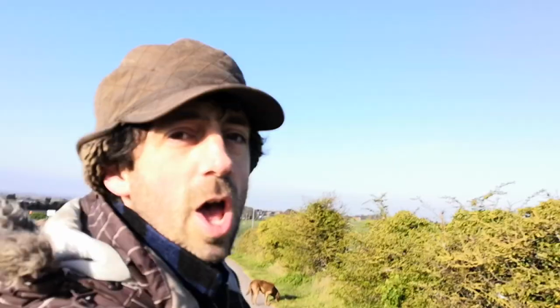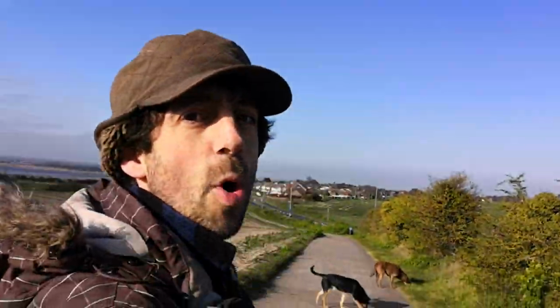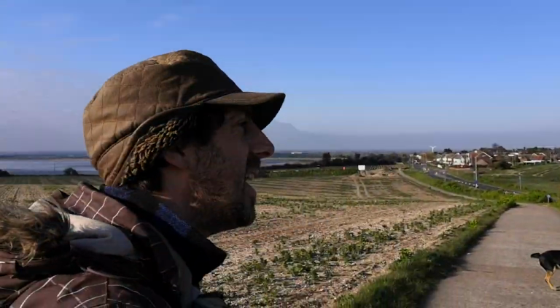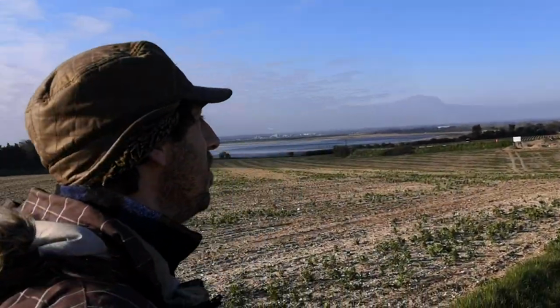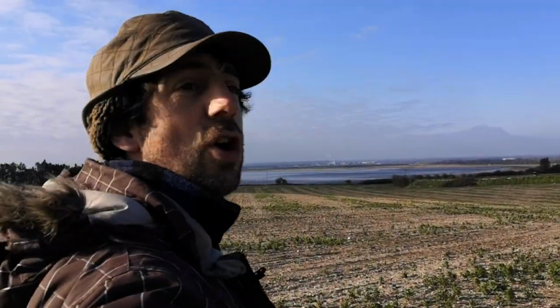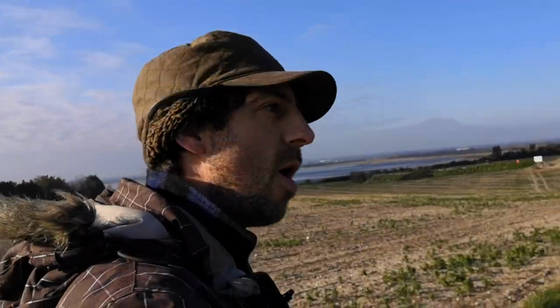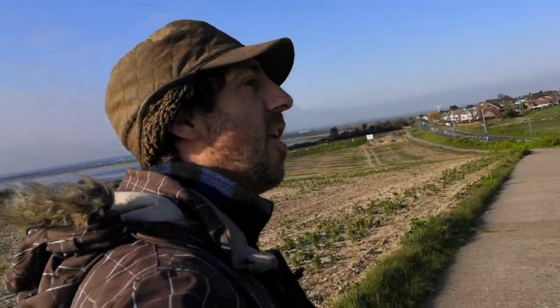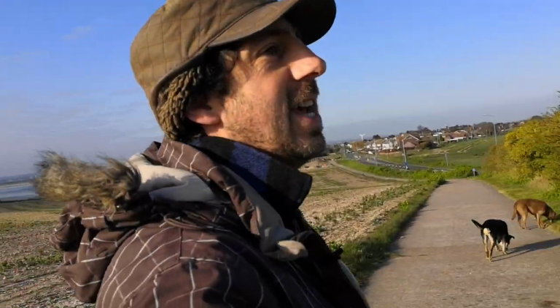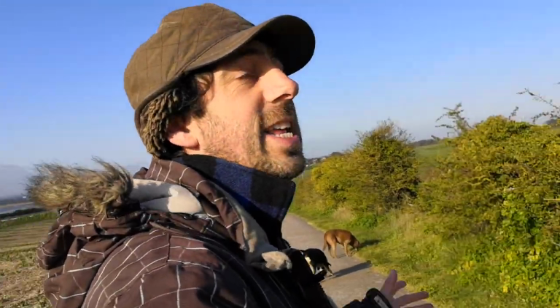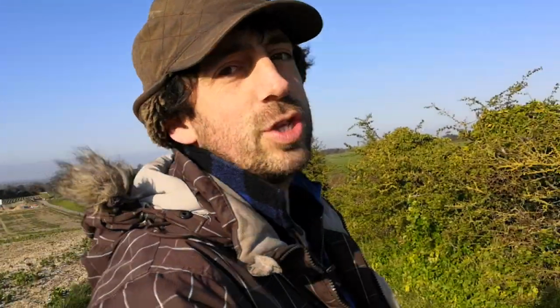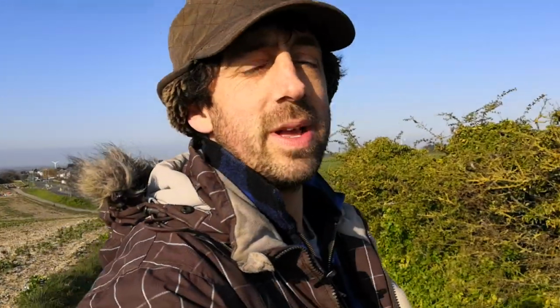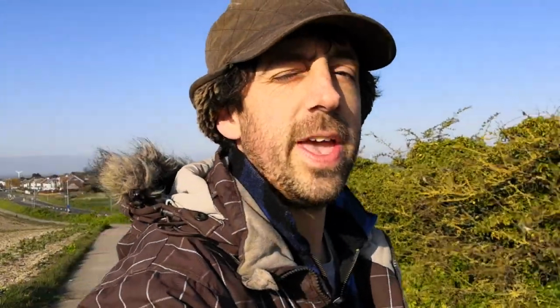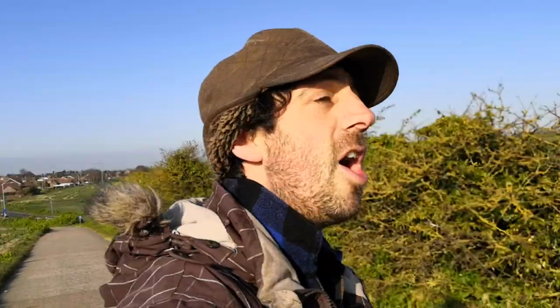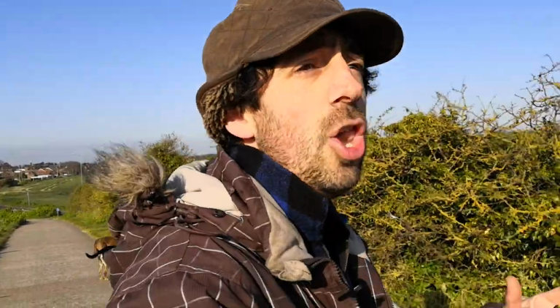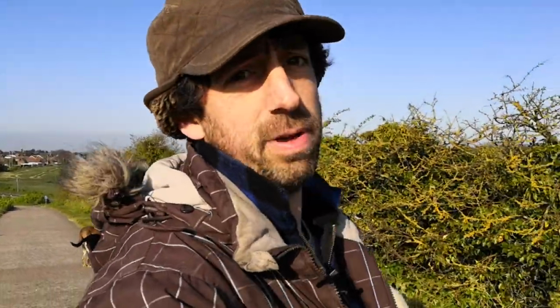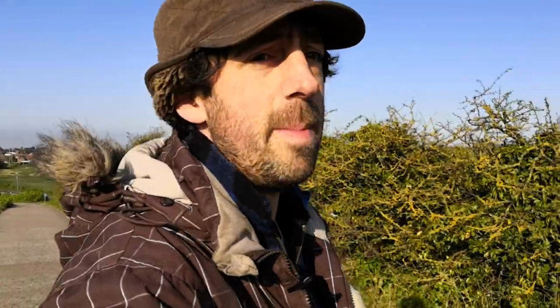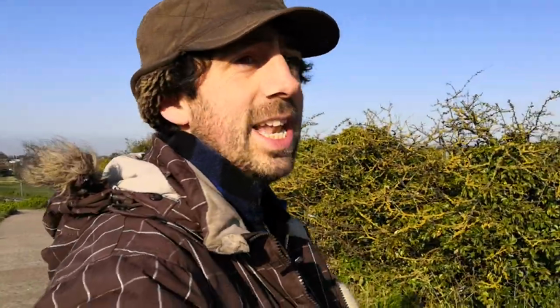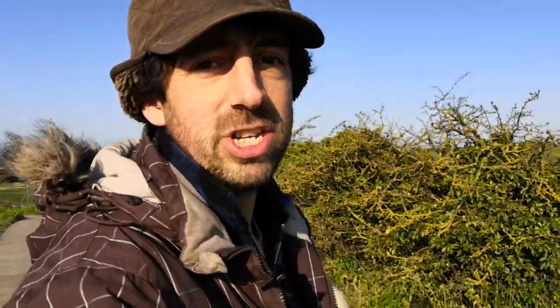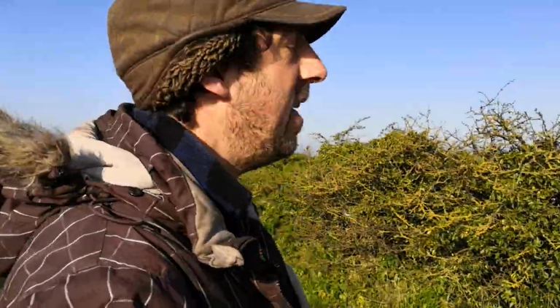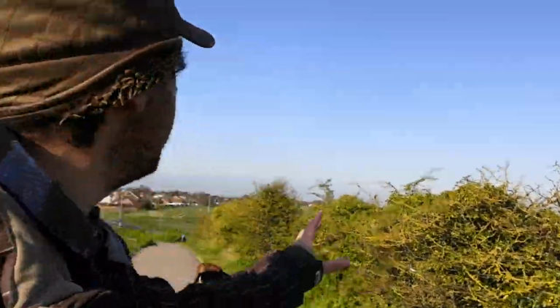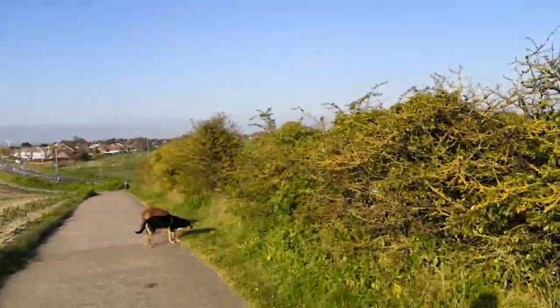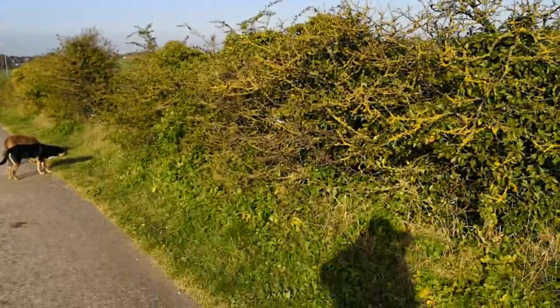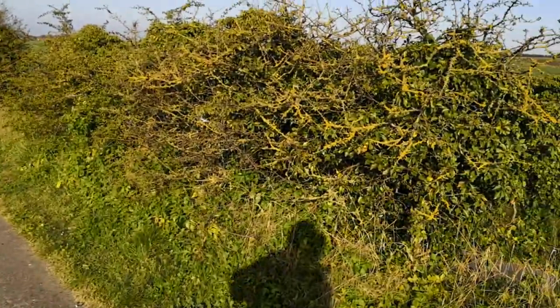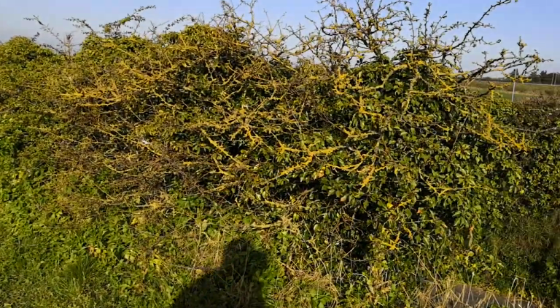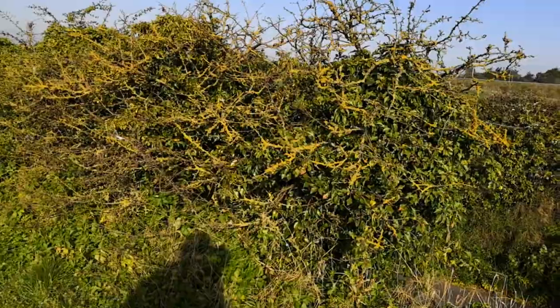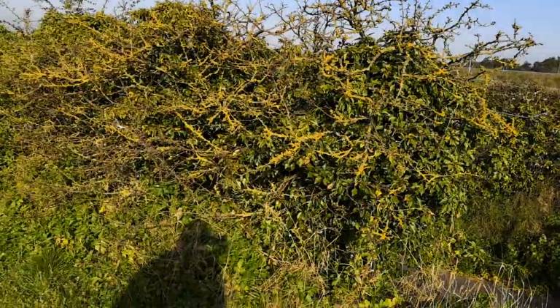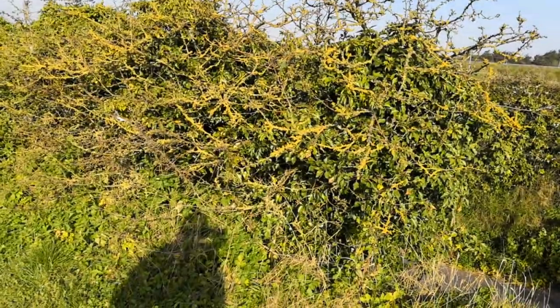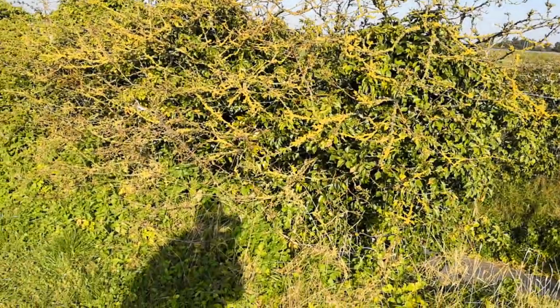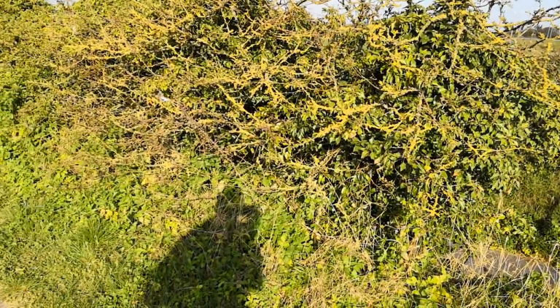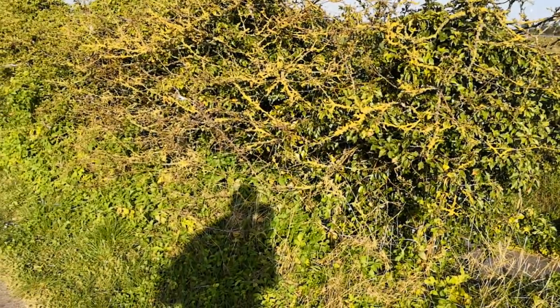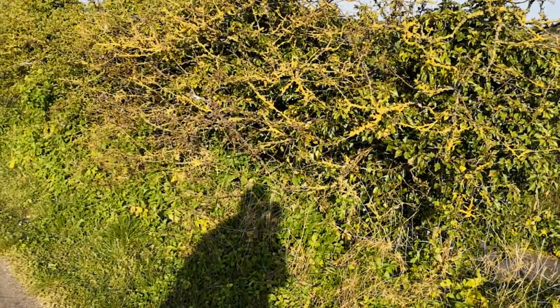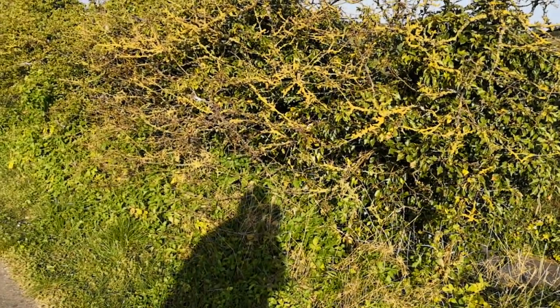Good morning, day 11 of the lockdown wildlife diaries. Today I want to talk about something I get asked a lot in springtime — a little creature that lives in roadside verges in big numbers and people have never seen them before and want to know what they are.